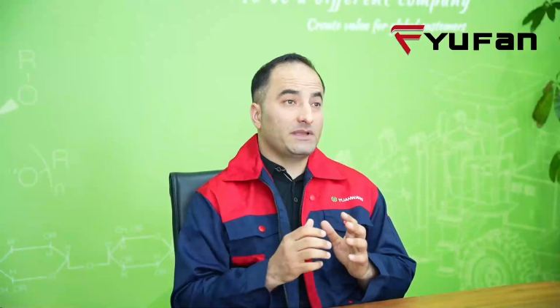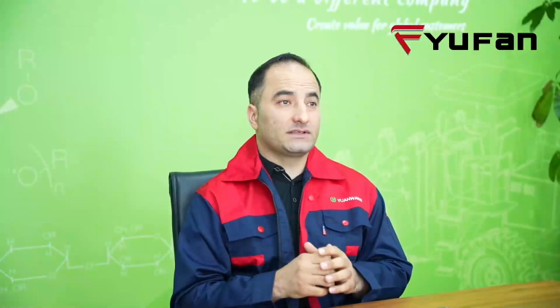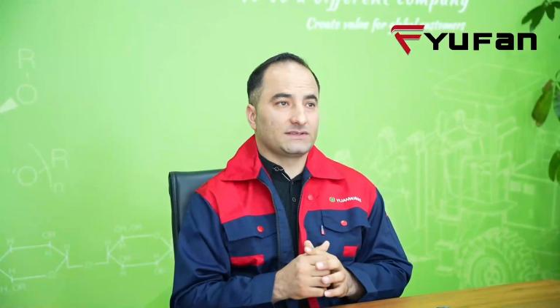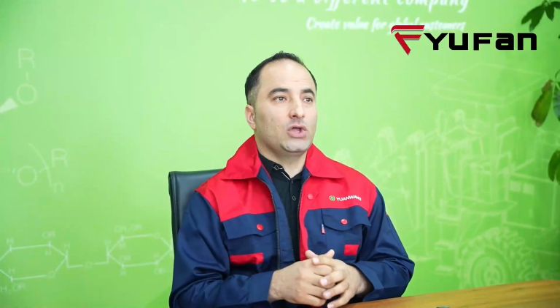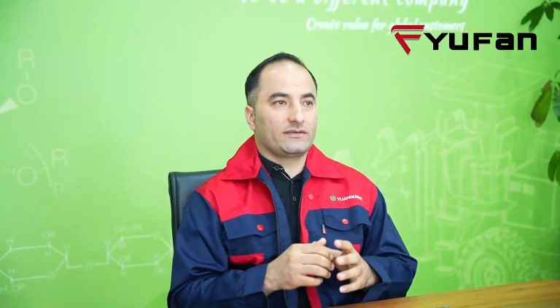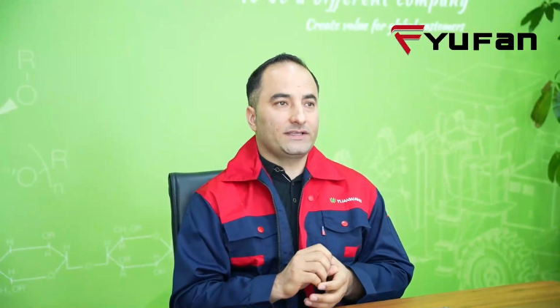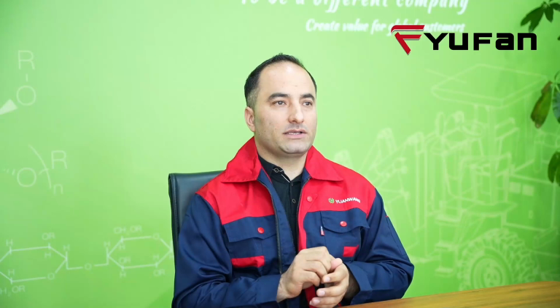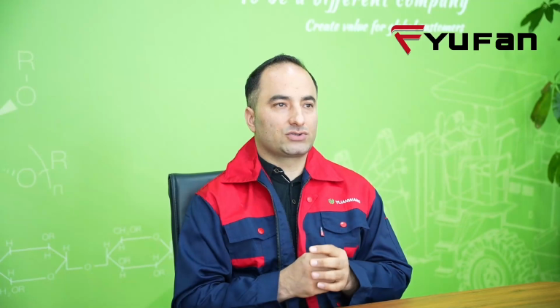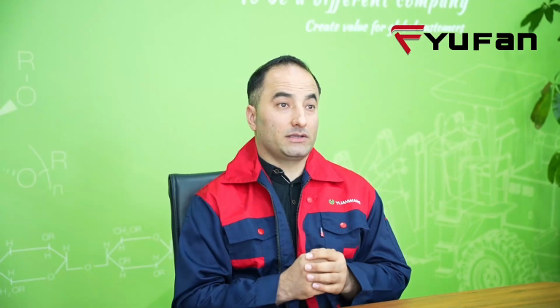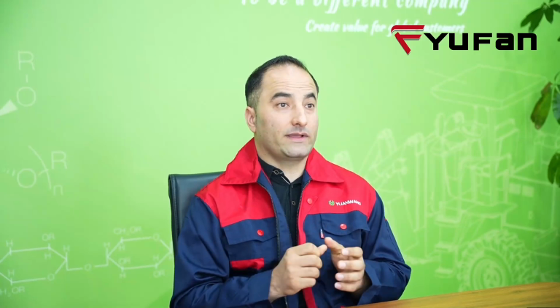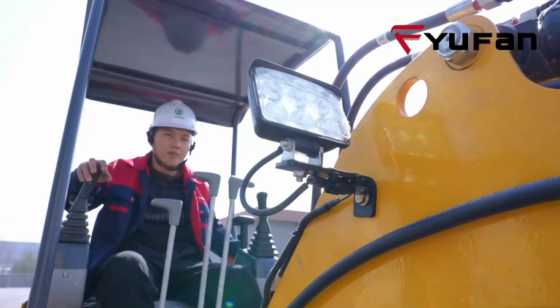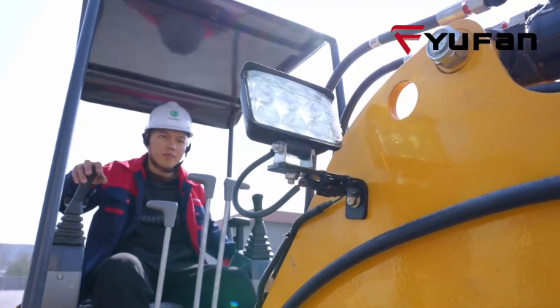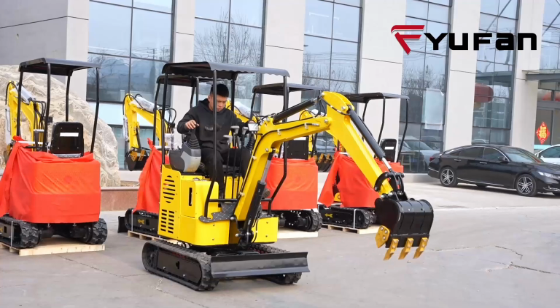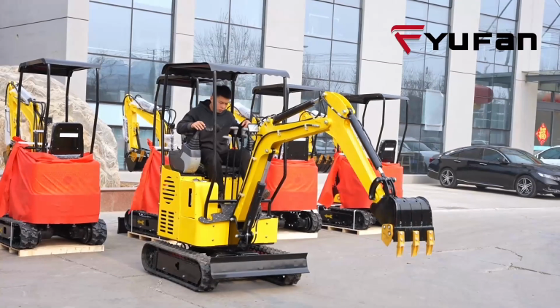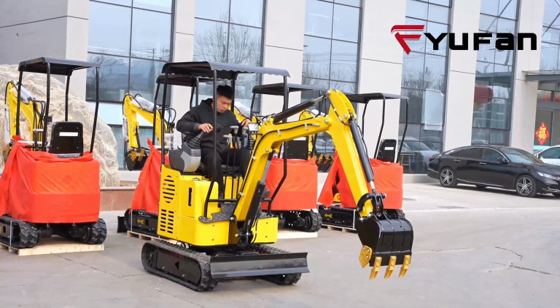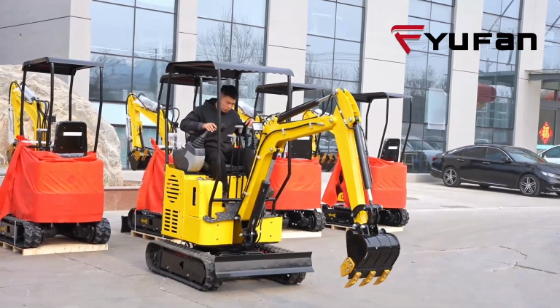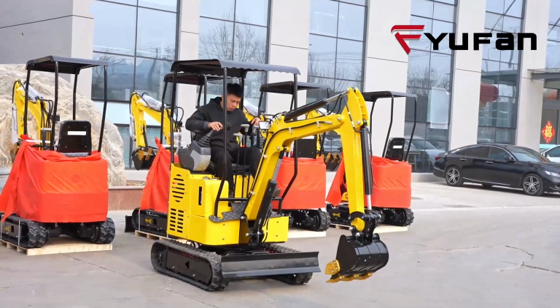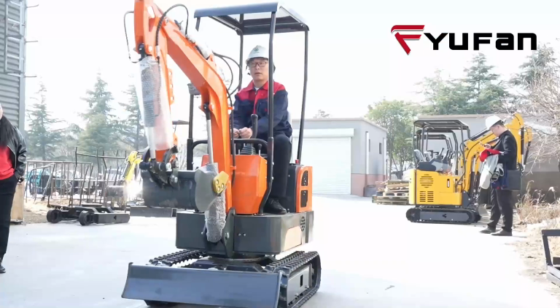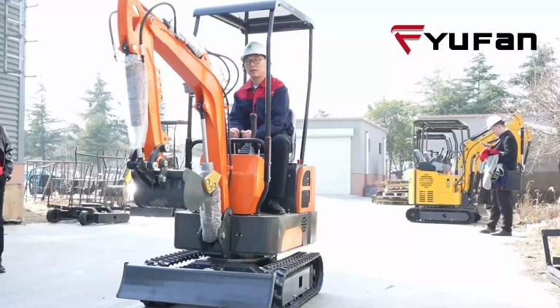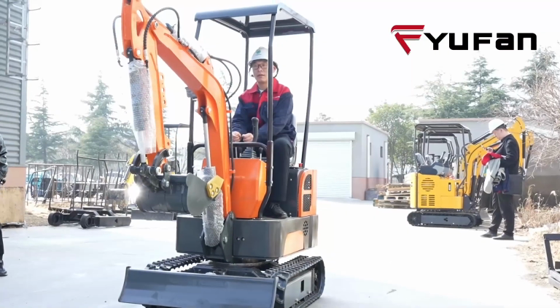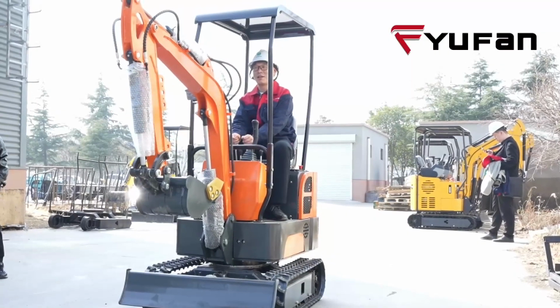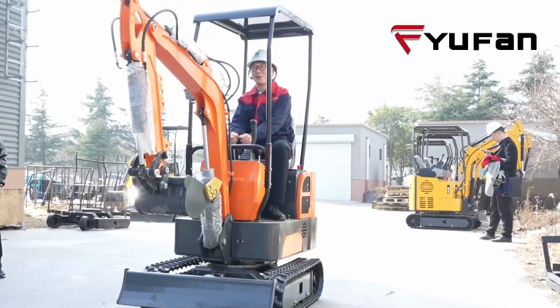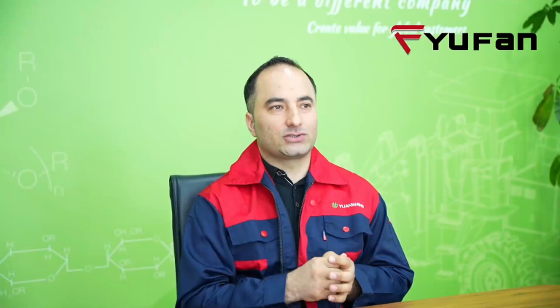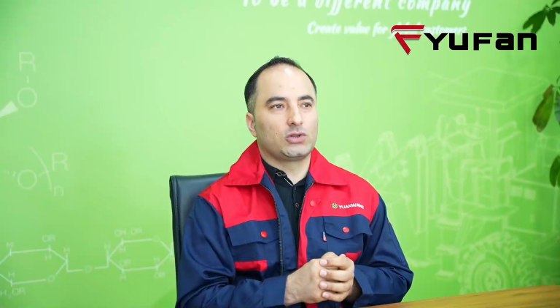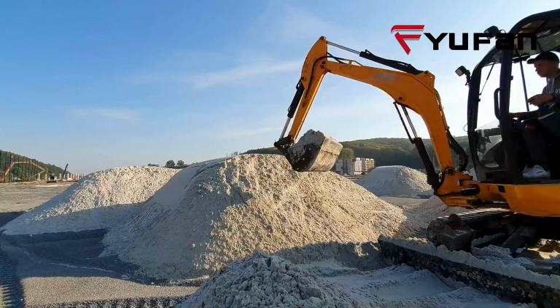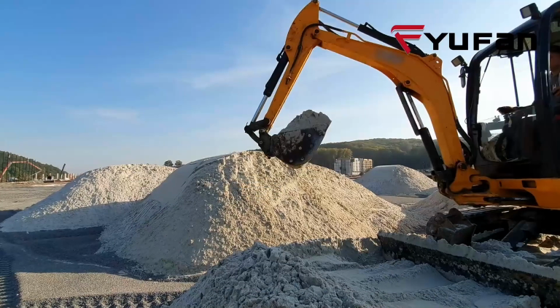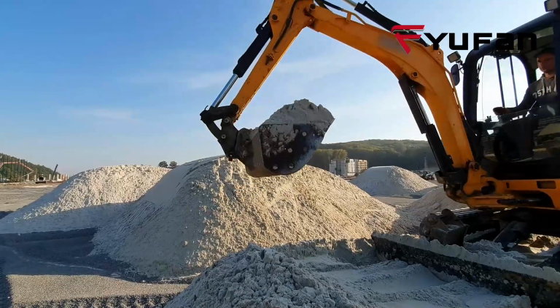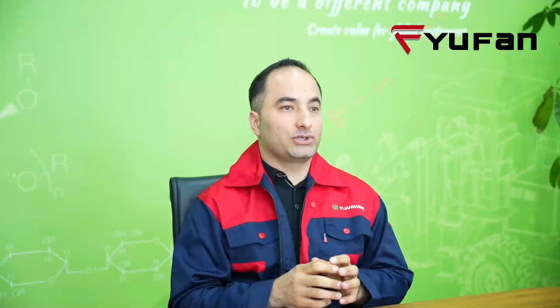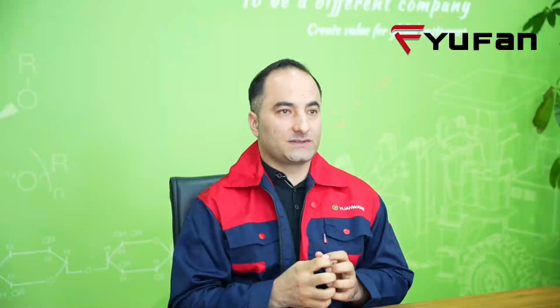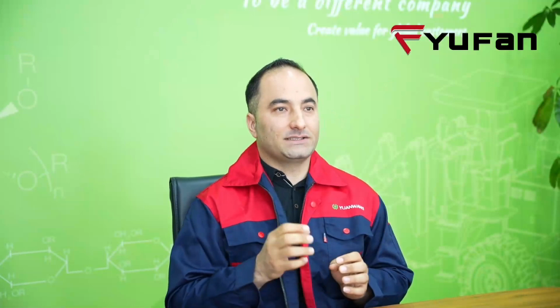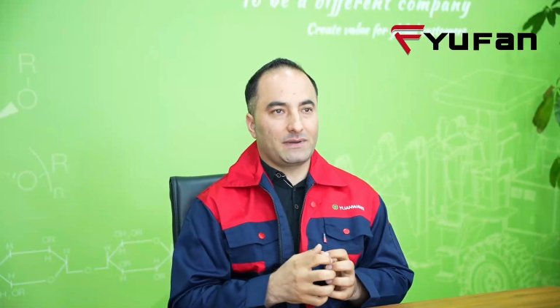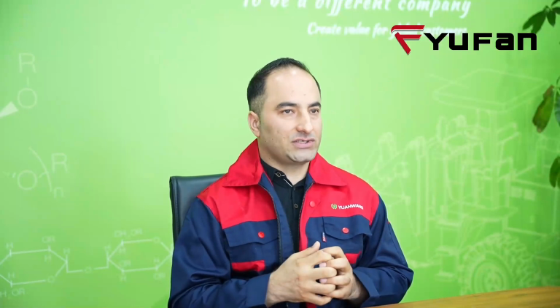Experience the difference with Uefen pilot control model excavators. Whether you are a seasoned operator or new to the industry, our intuitive controls will streamline your operations and maximize efficiency.